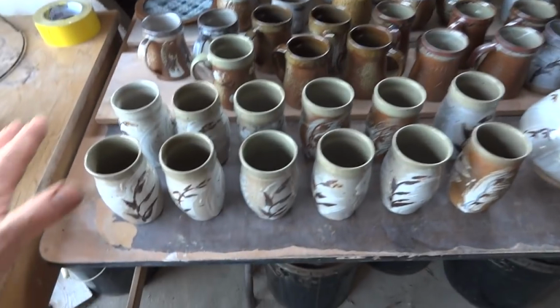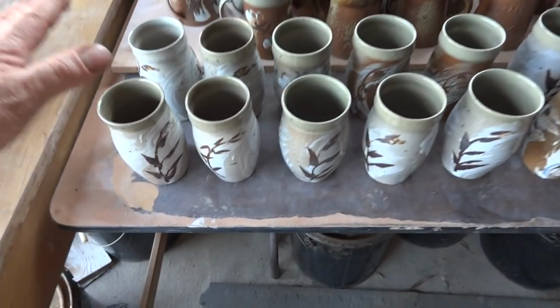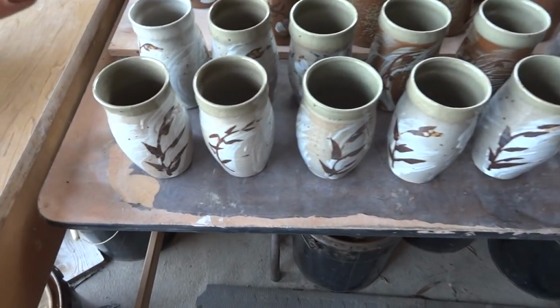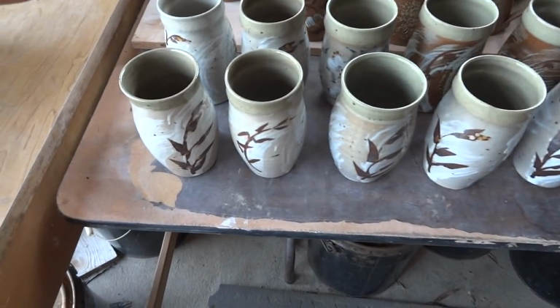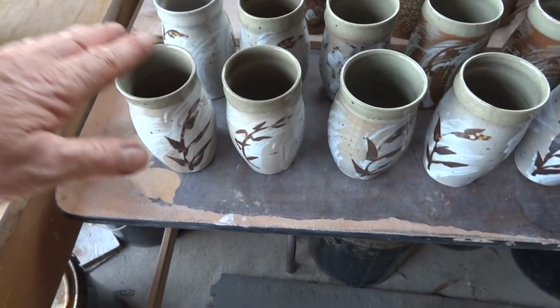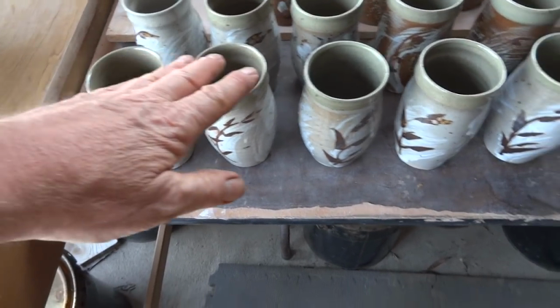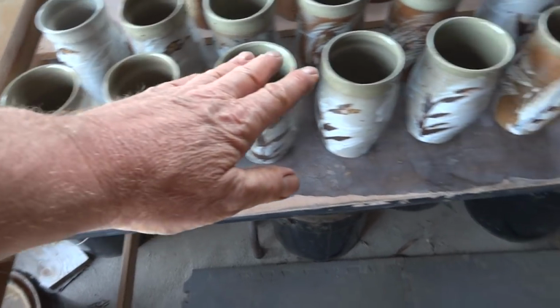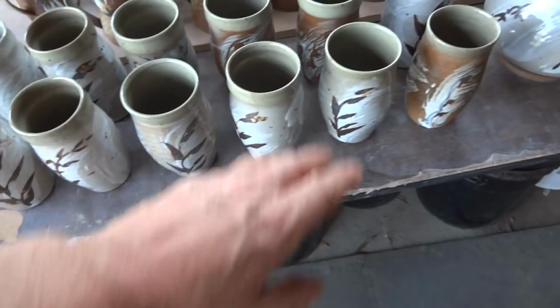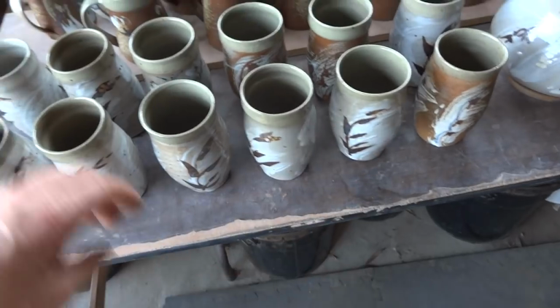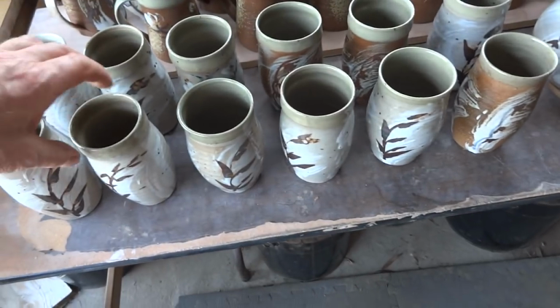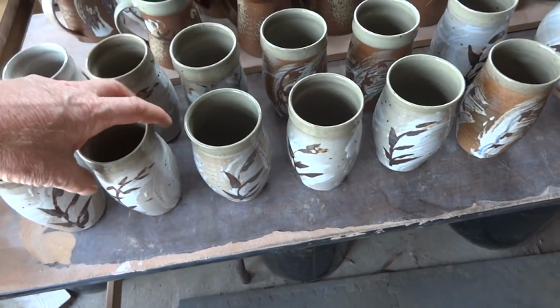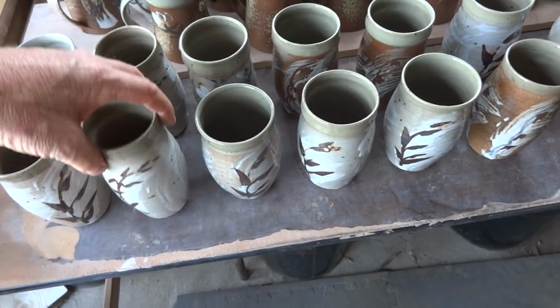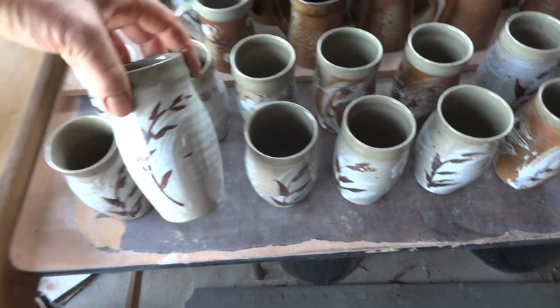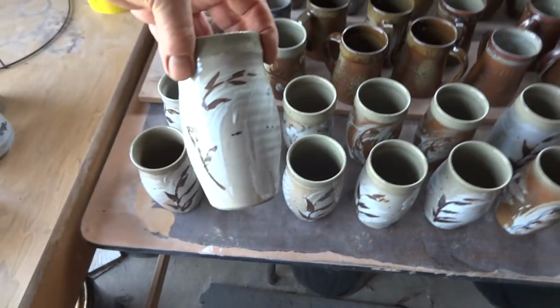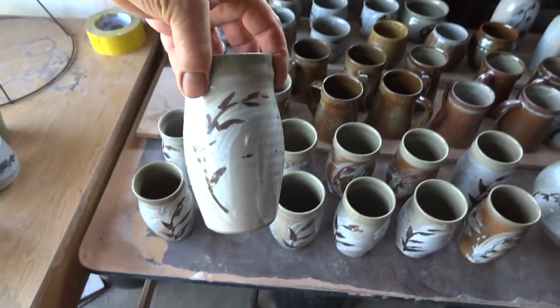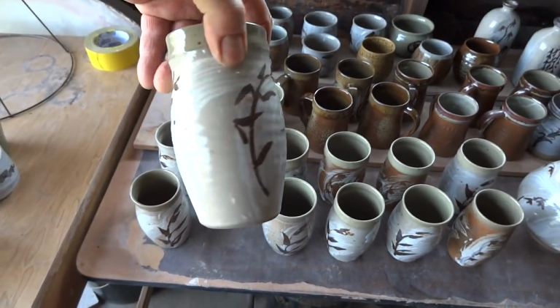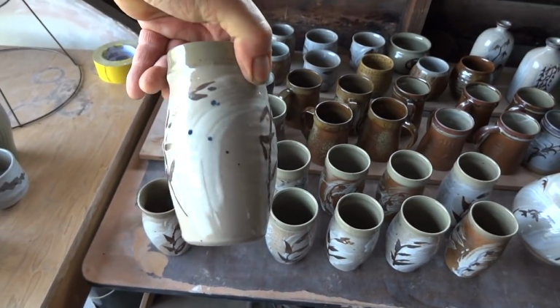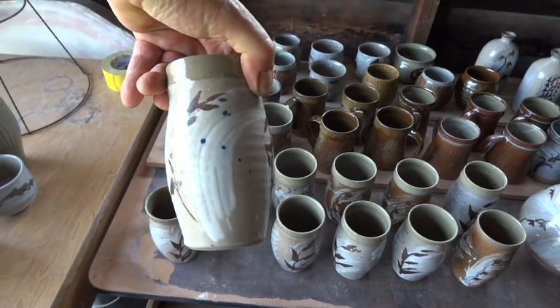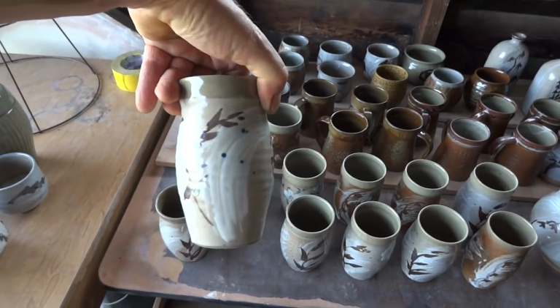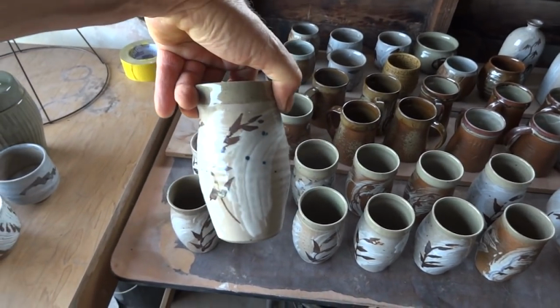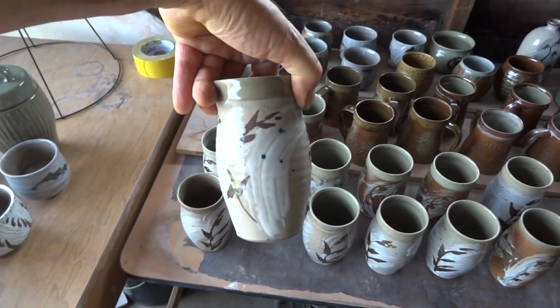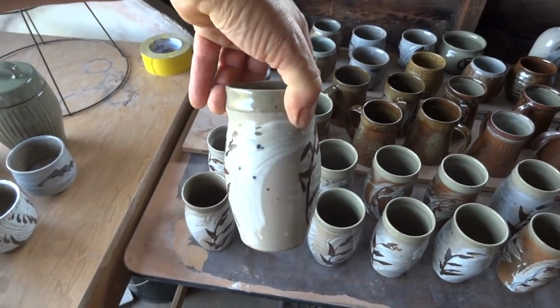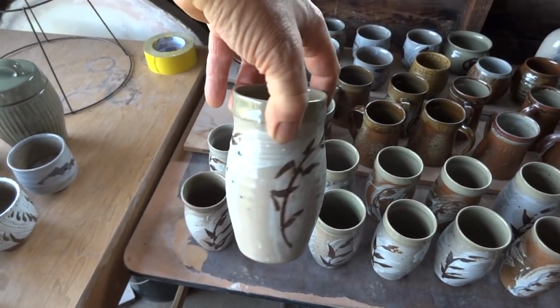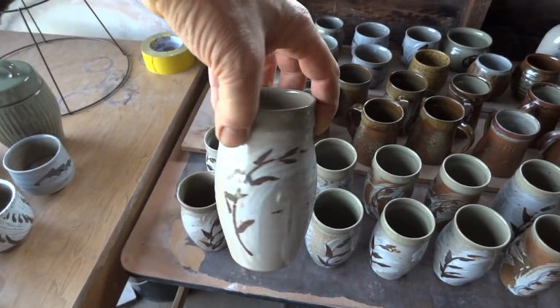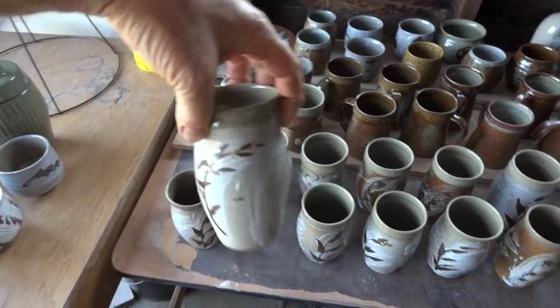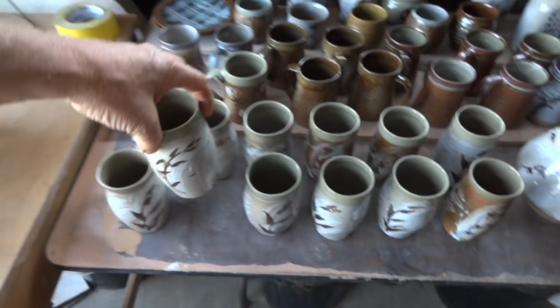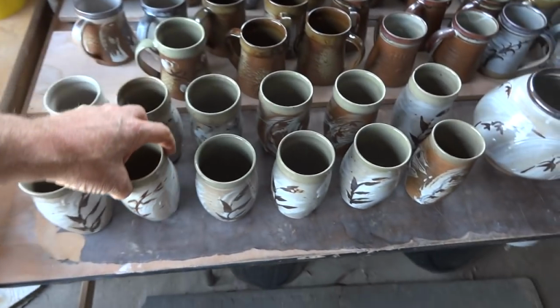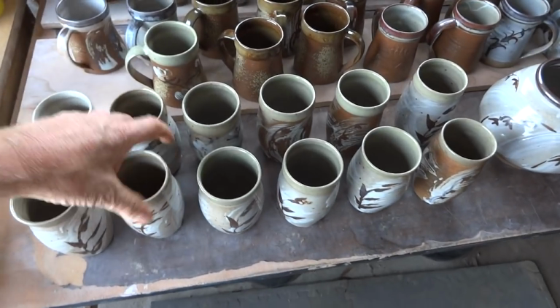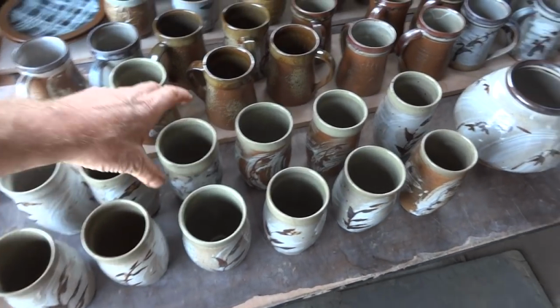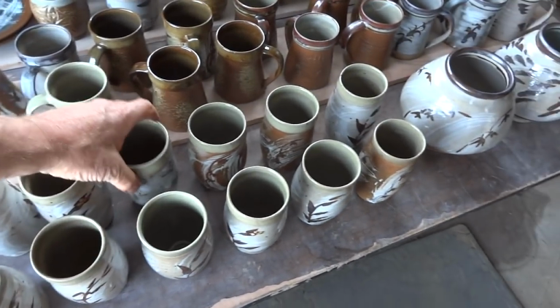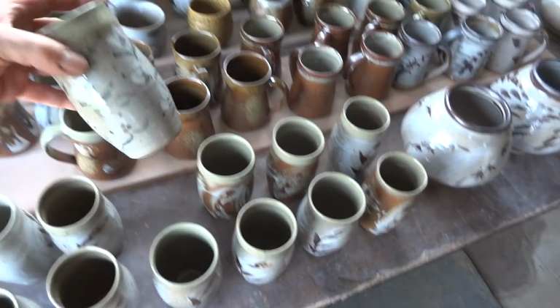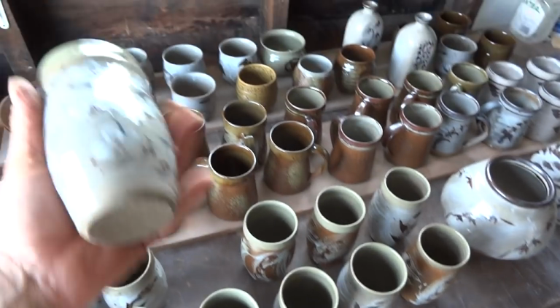These here - a group - these are basically the same, a little bit on the oxidized side perhaps, but not really bad.